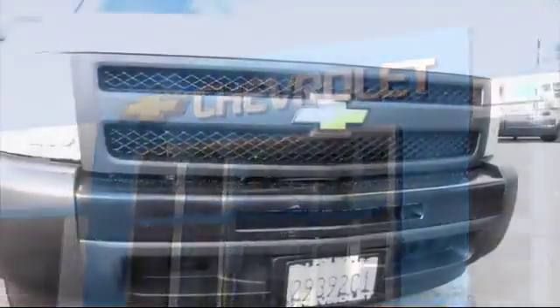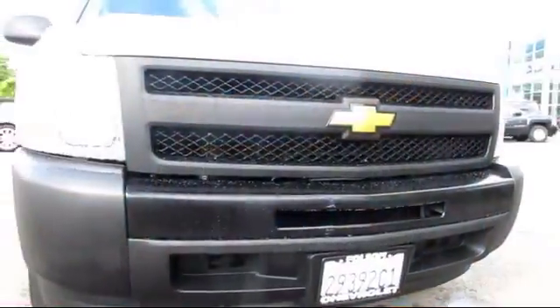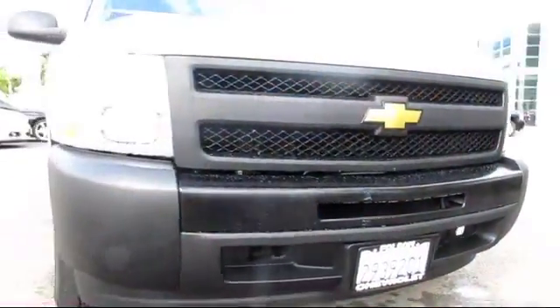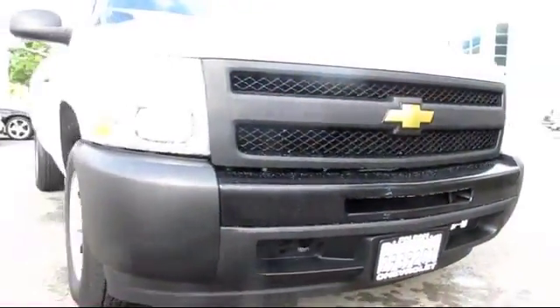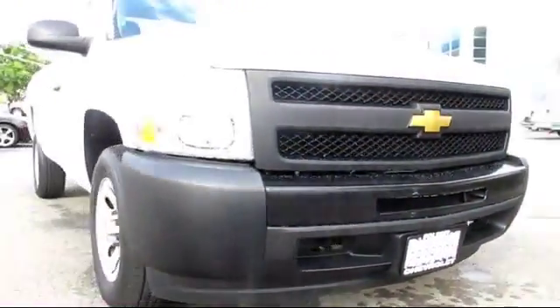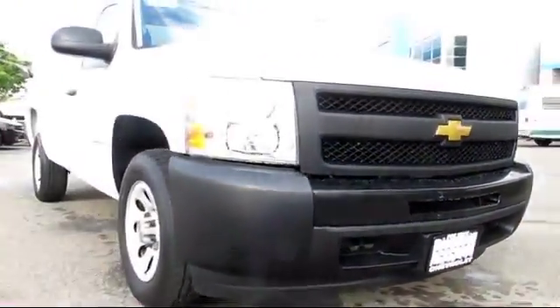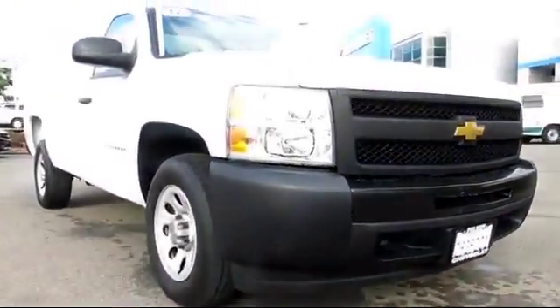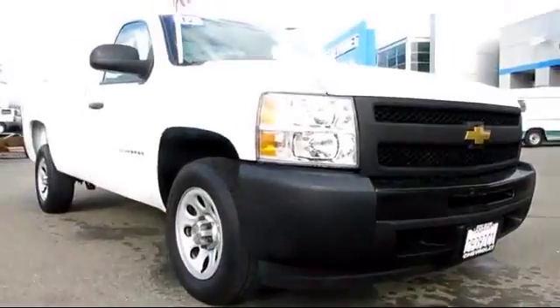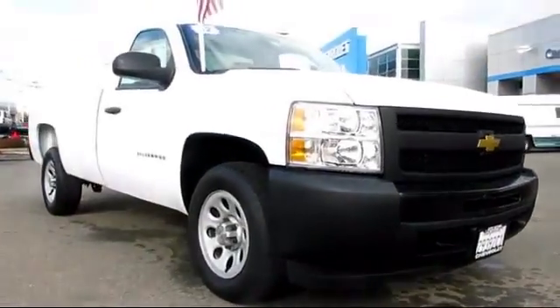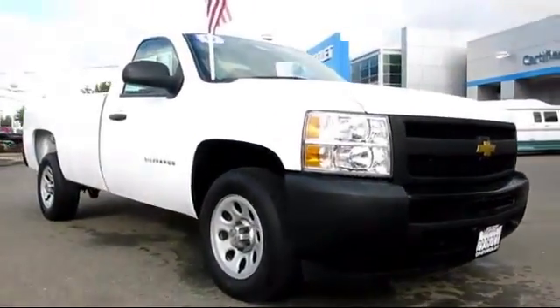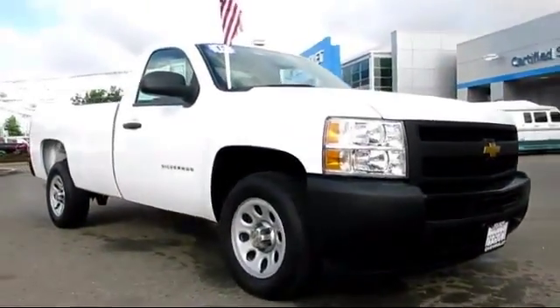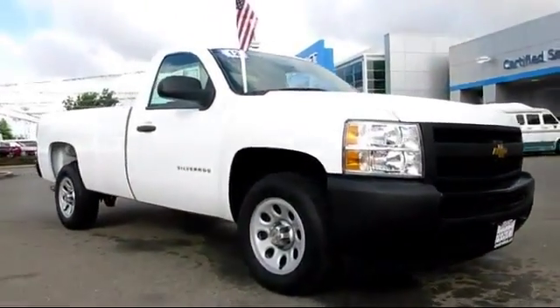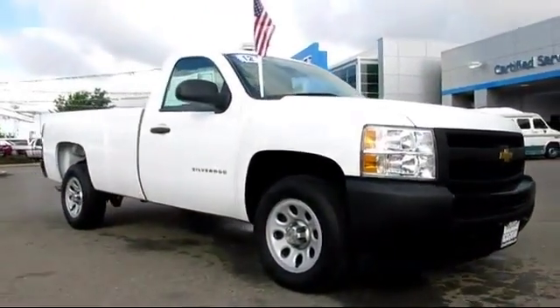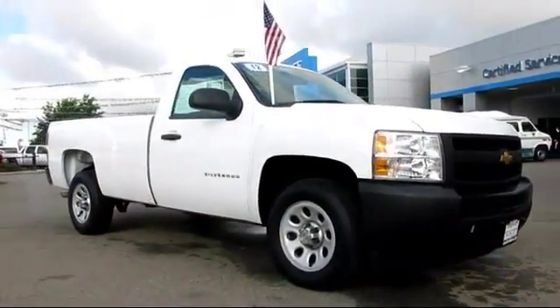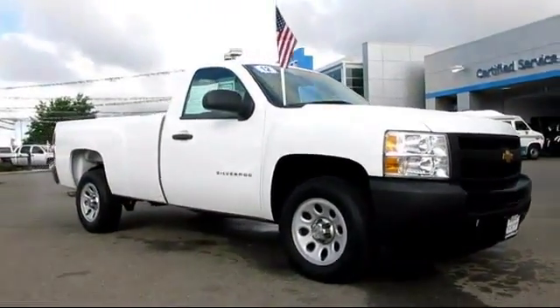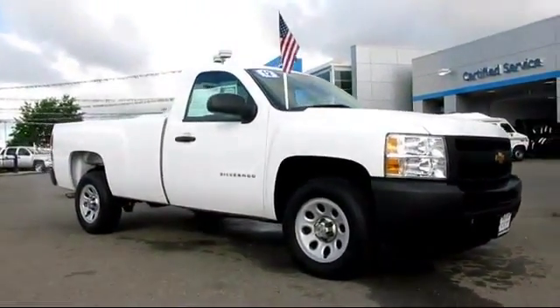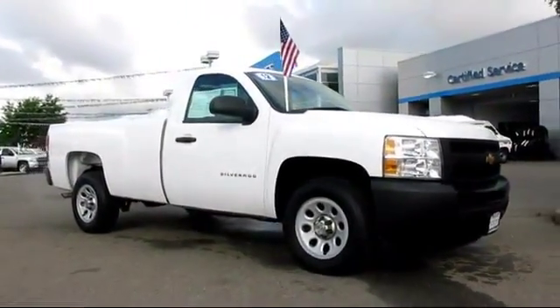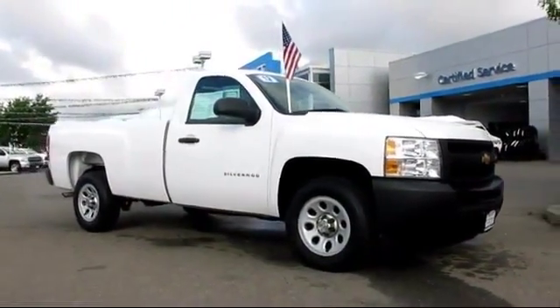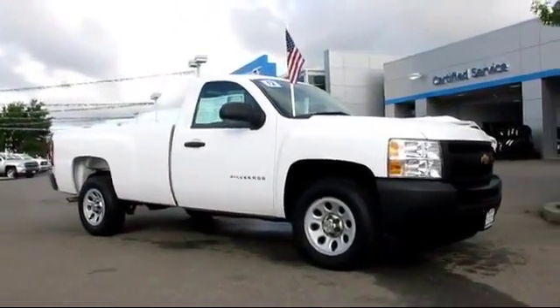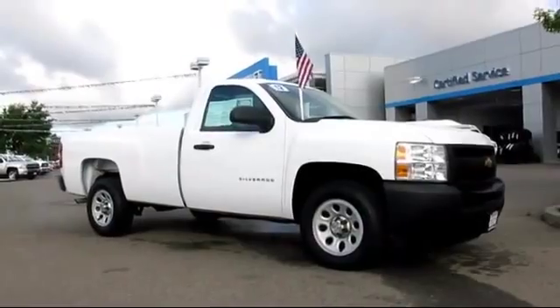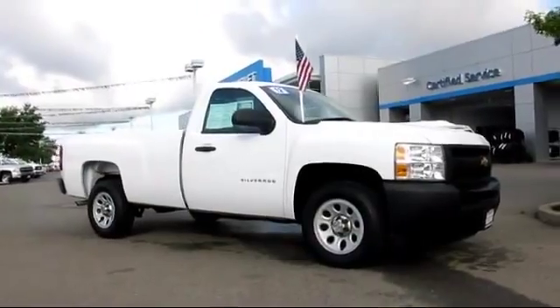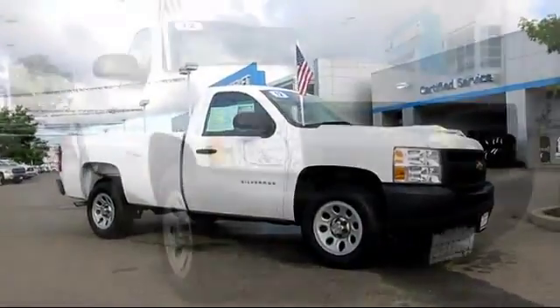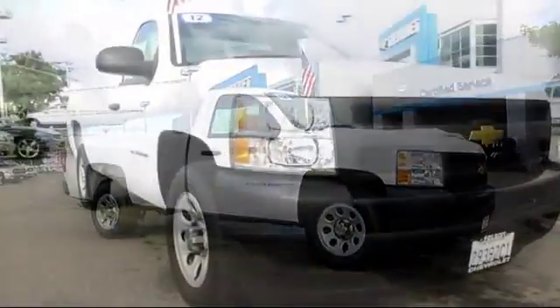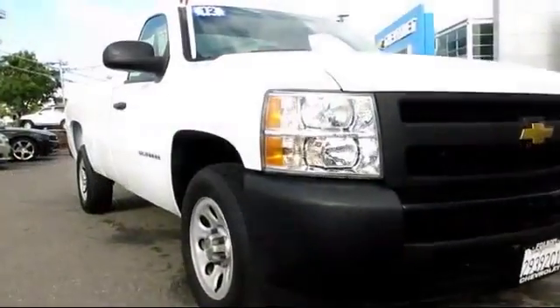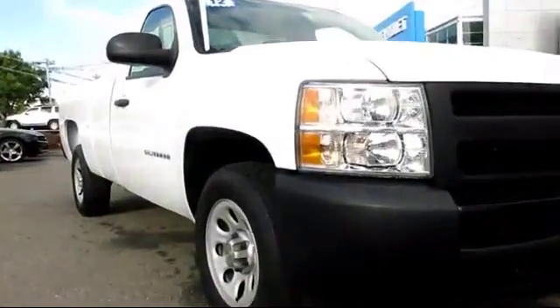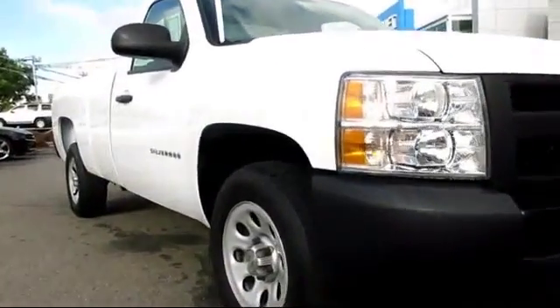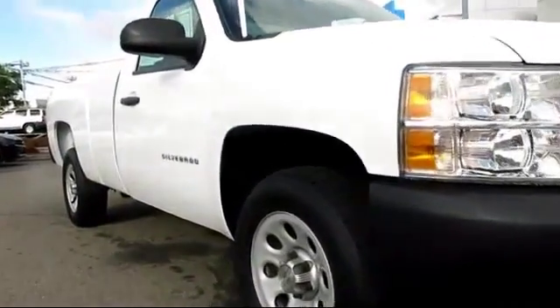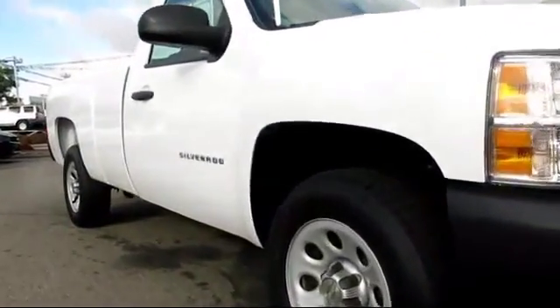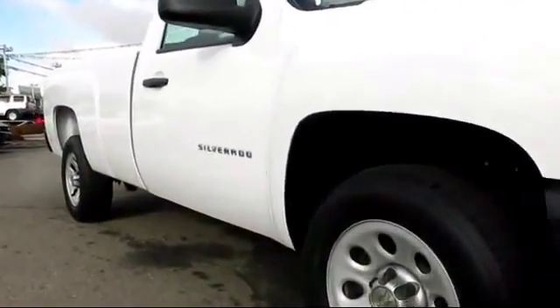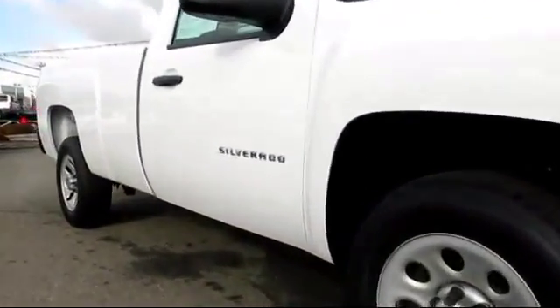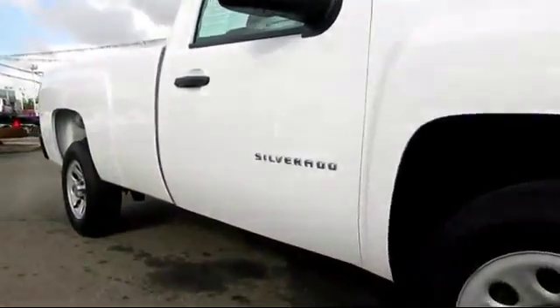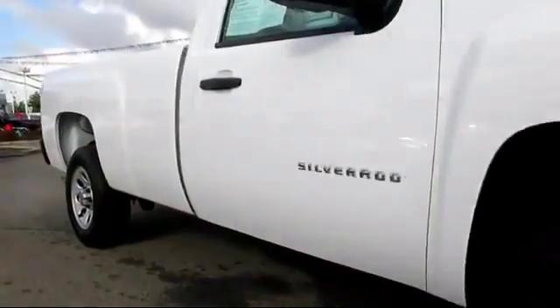Here's another example of a great Folsom Chevy vehicle, and it comes equipped with air conditioning, anti-lock braking, cruise control, custom bumper, daytime running lights, and dual front airbags.